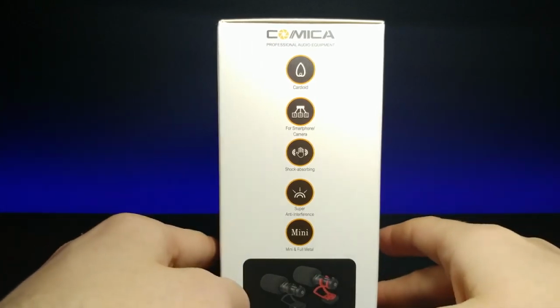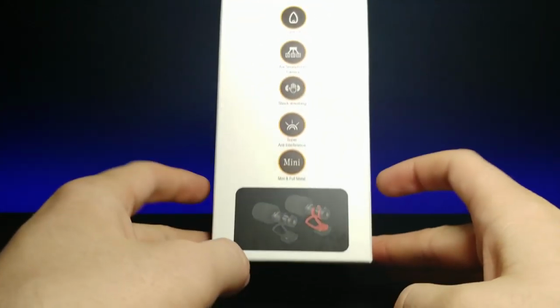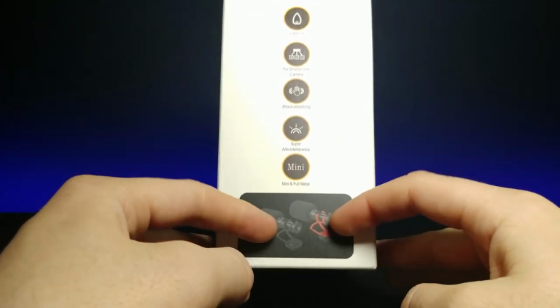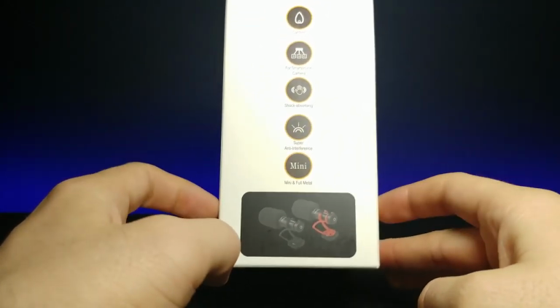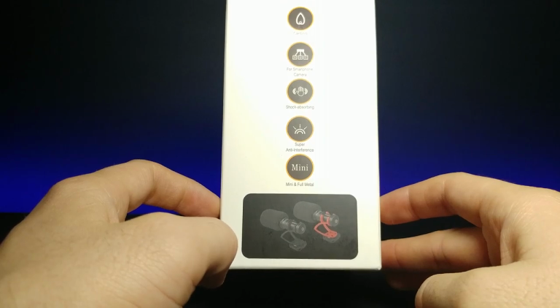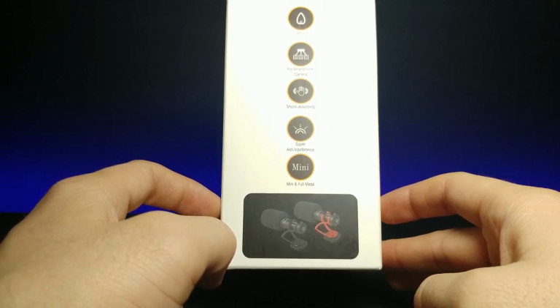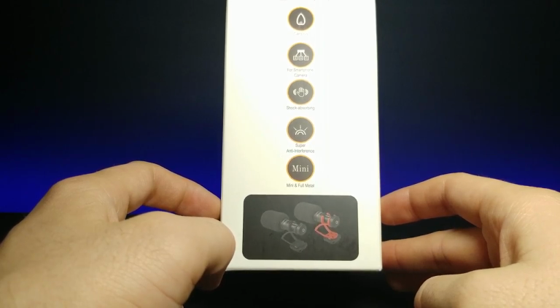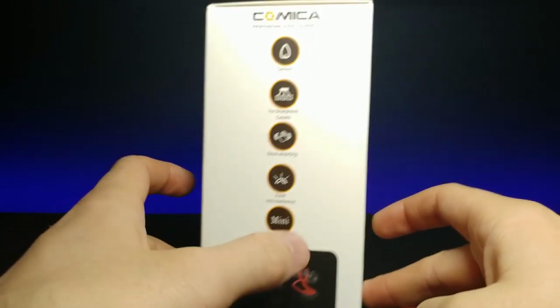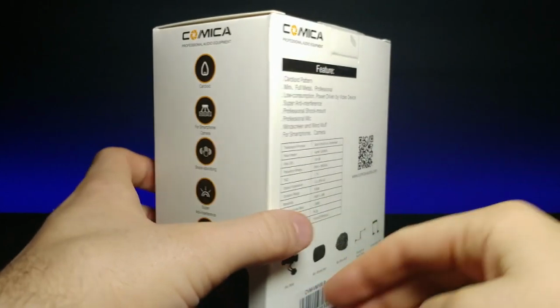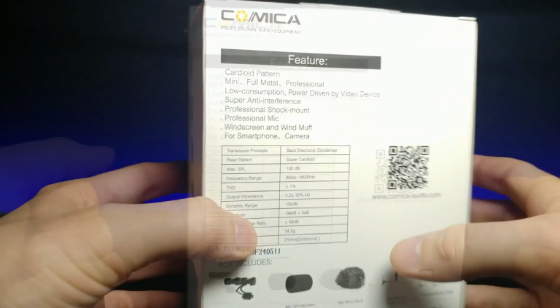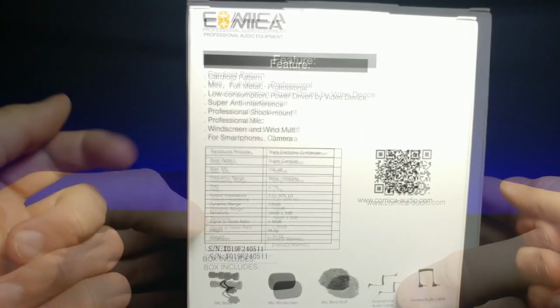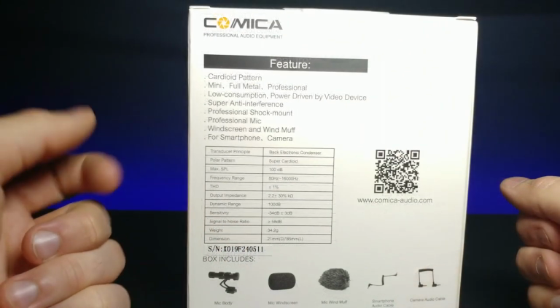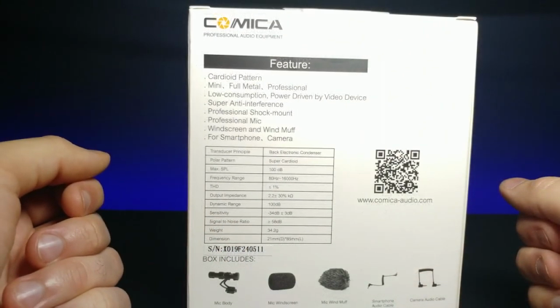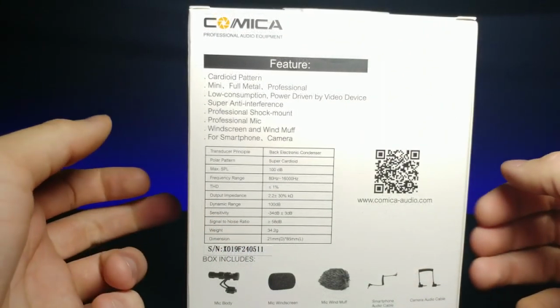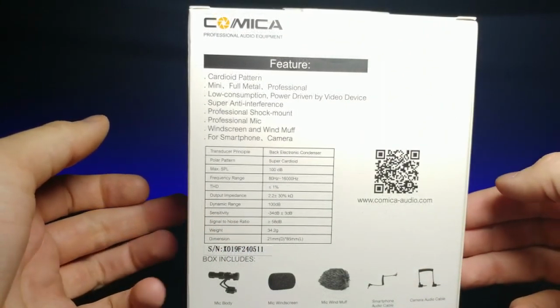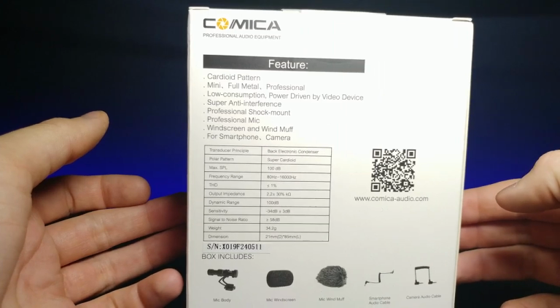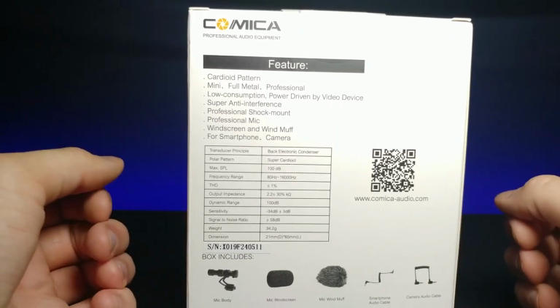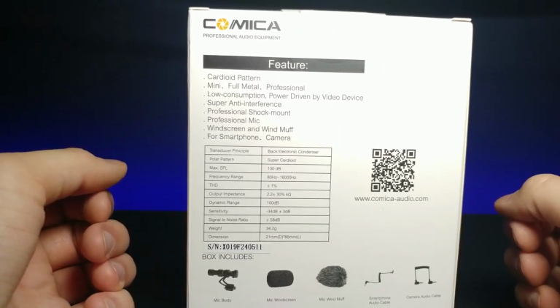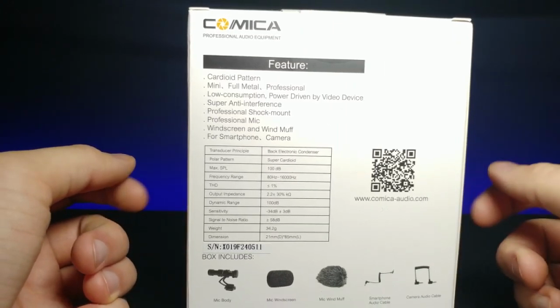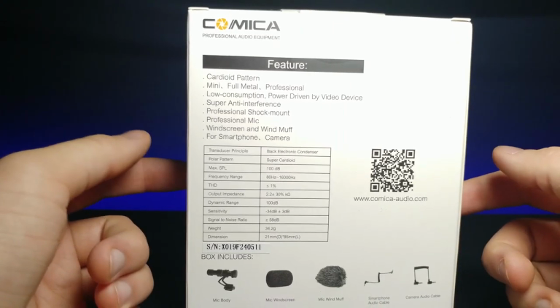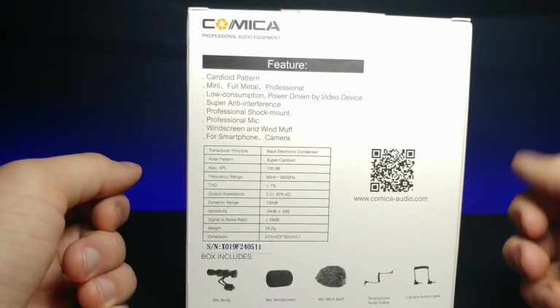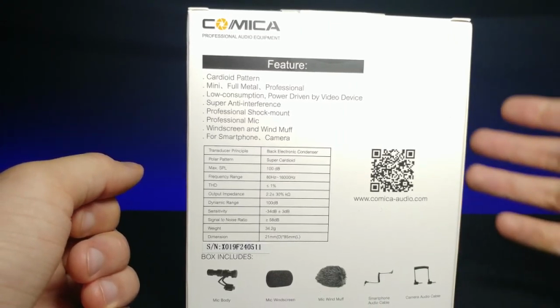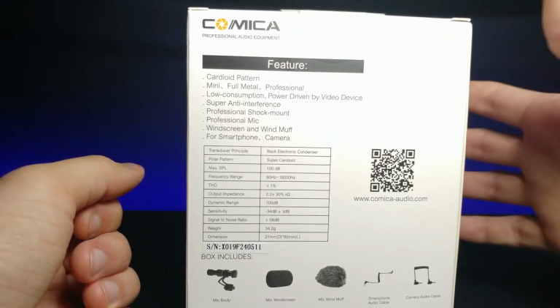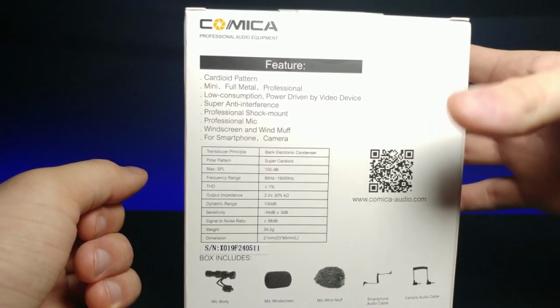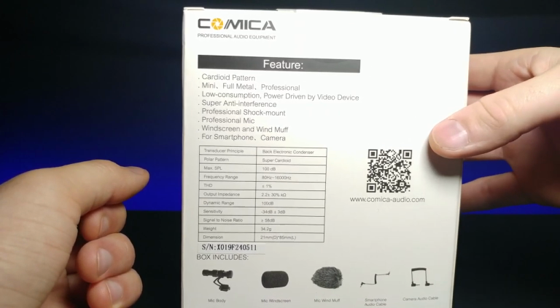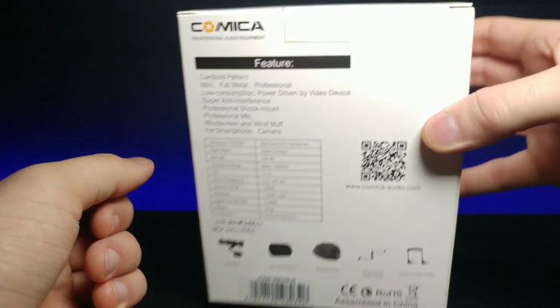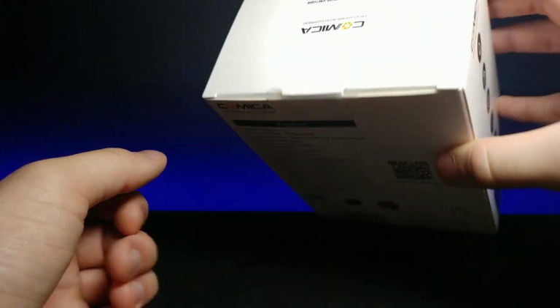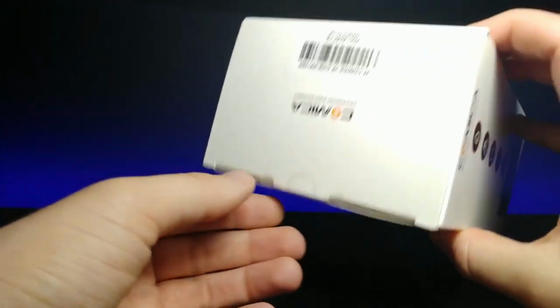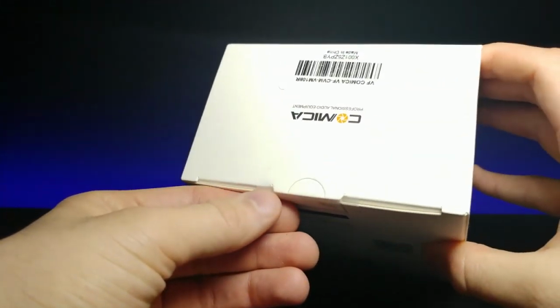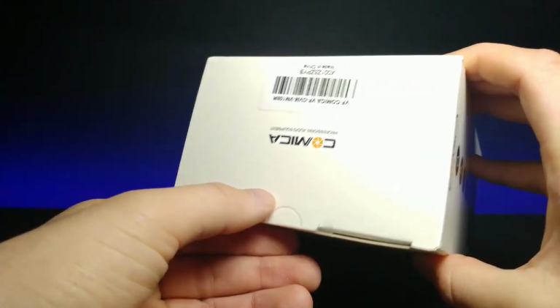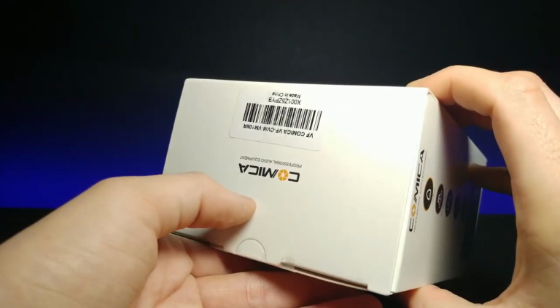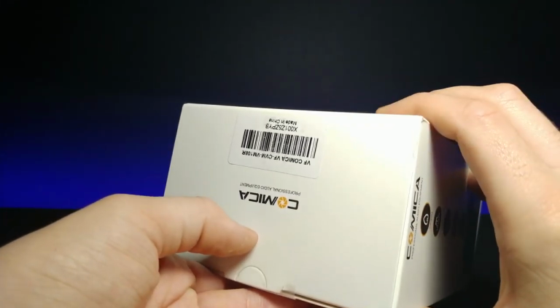Here's another look at the bottom showing what it looks like, and if you want to pause you can get a good look at the specifications. Without further ado, let's go ahead and unbox this — it has a little bit of tape right here.